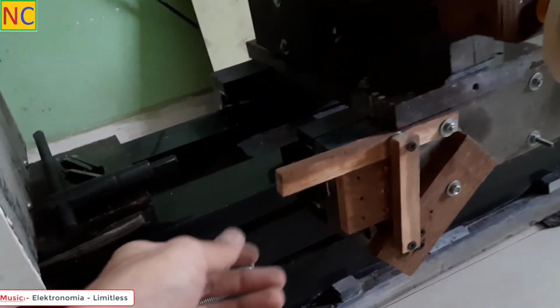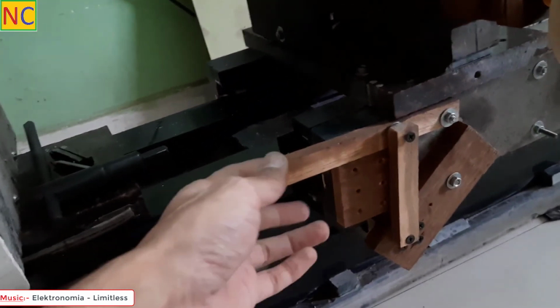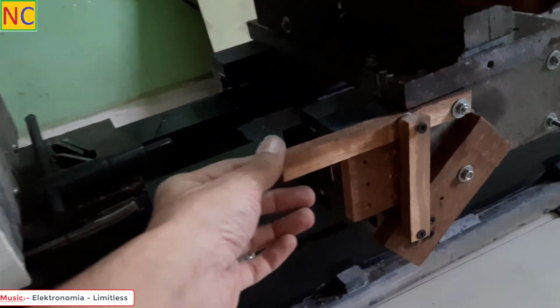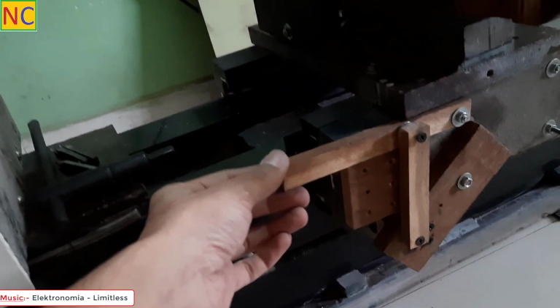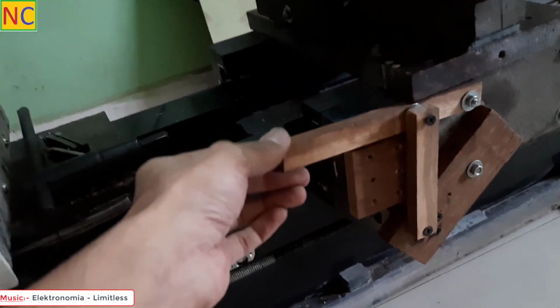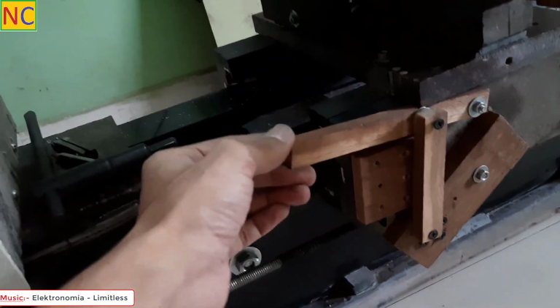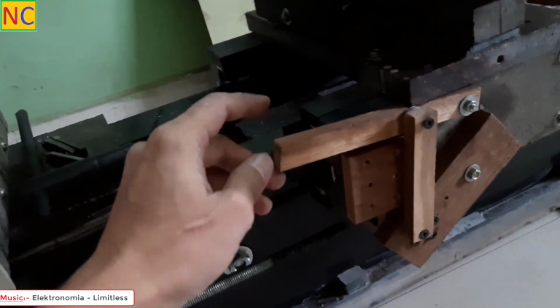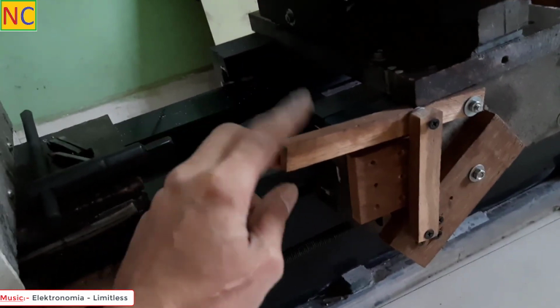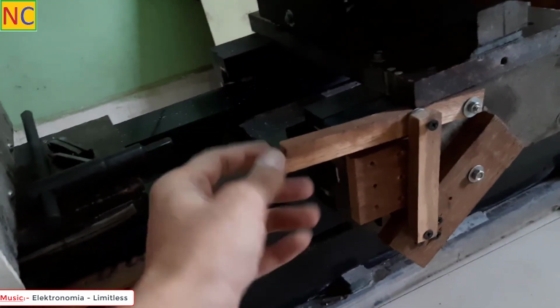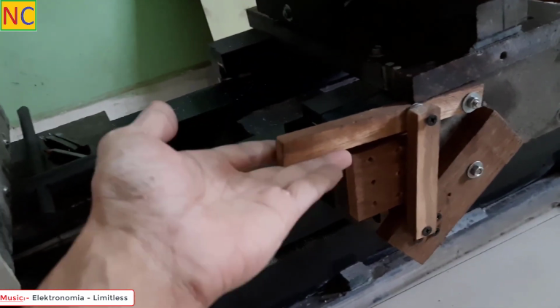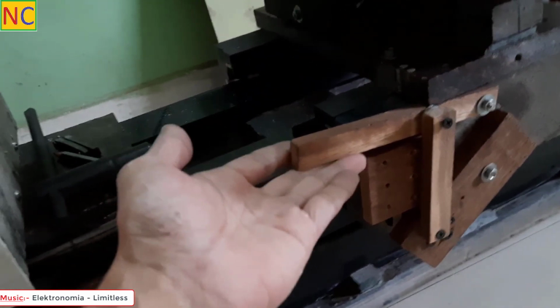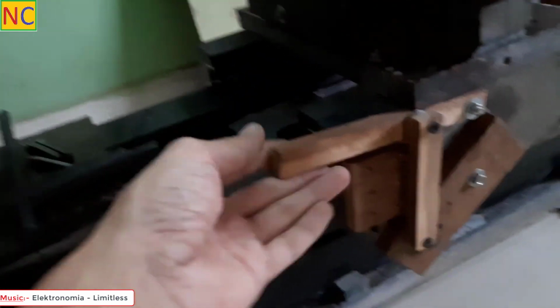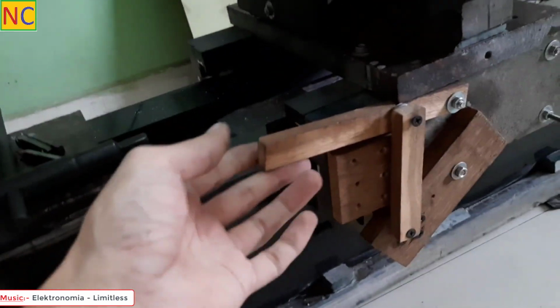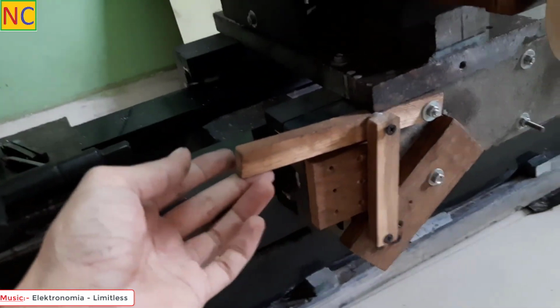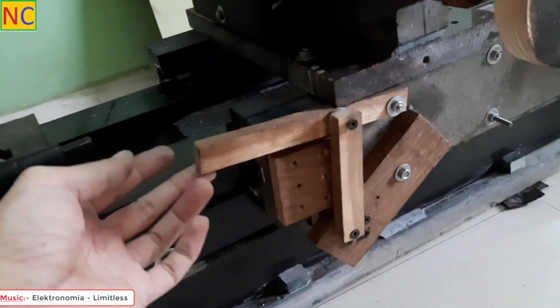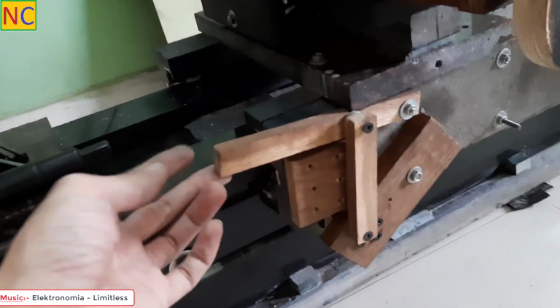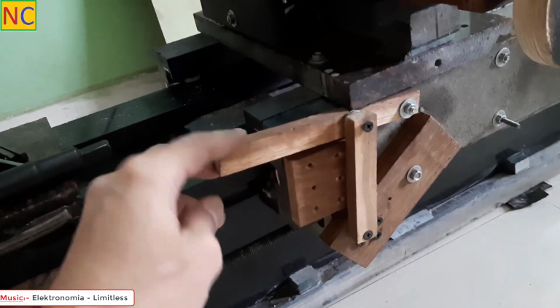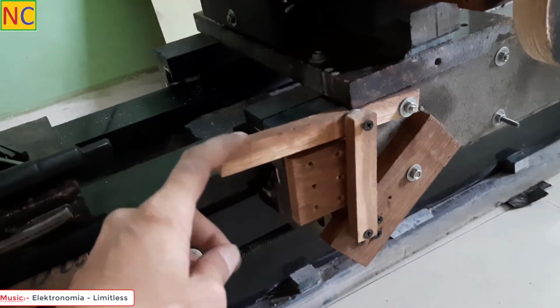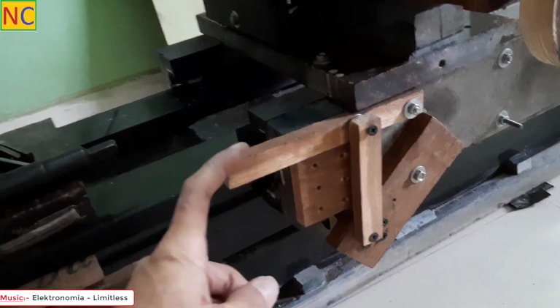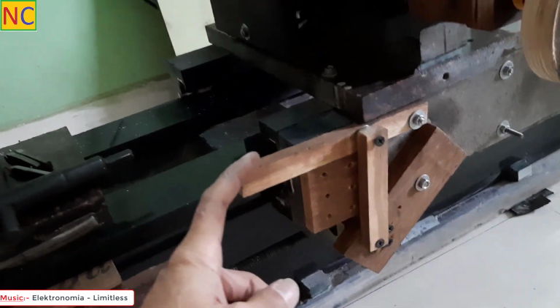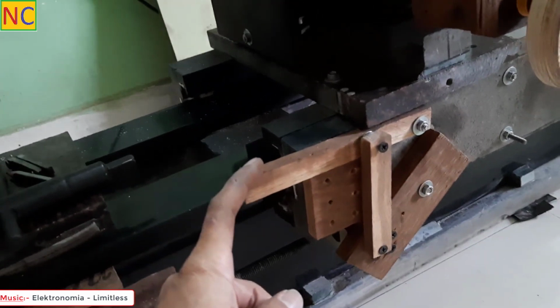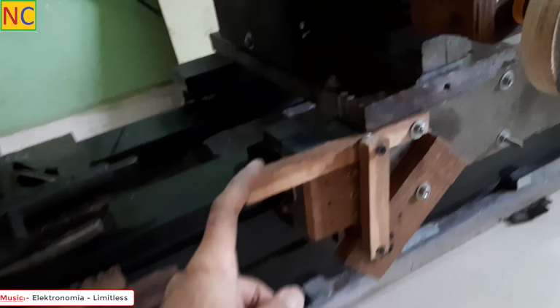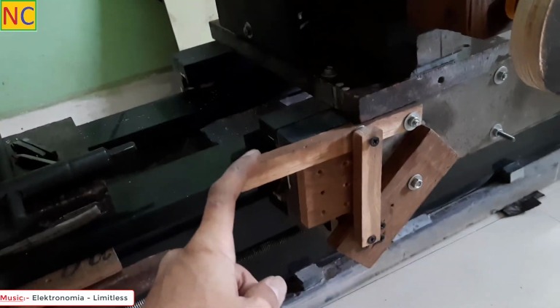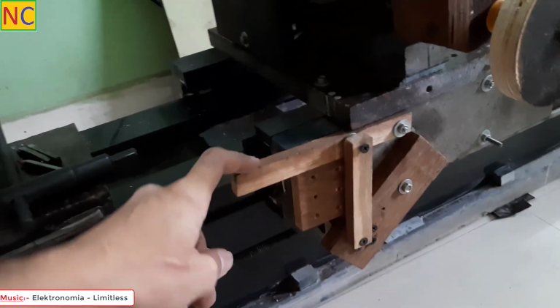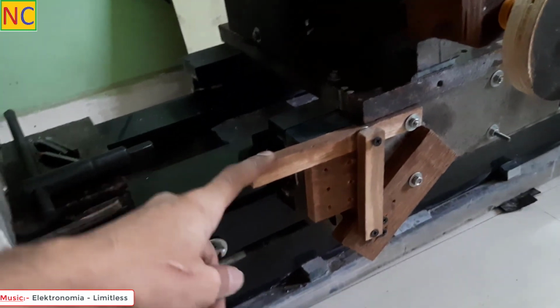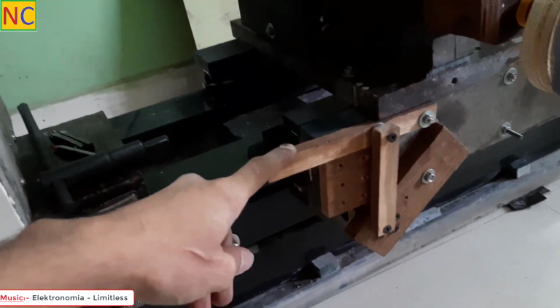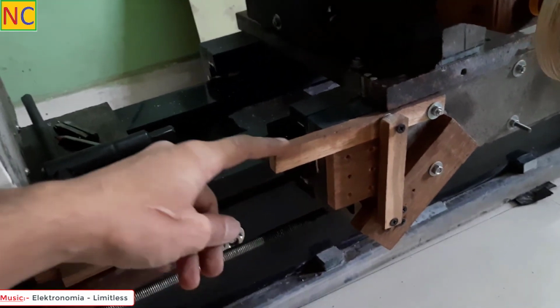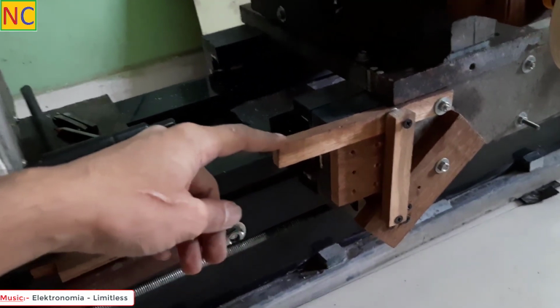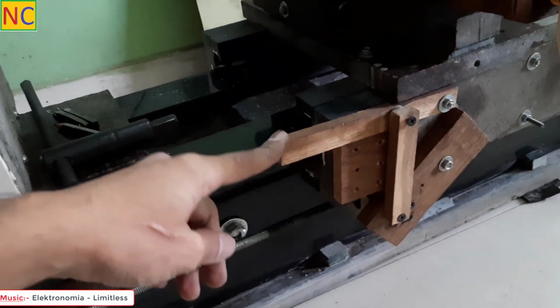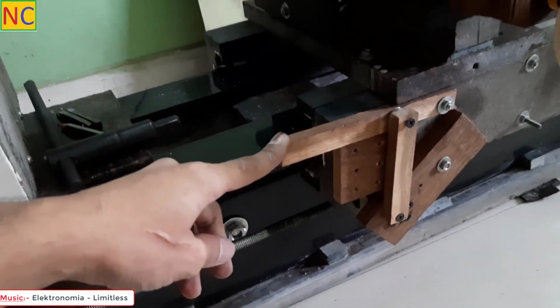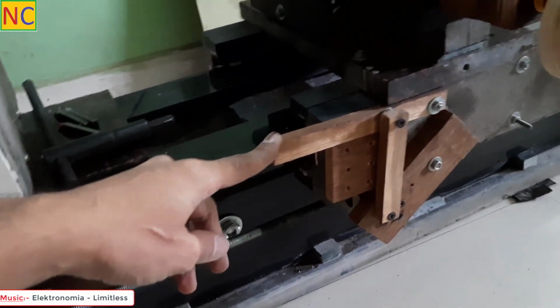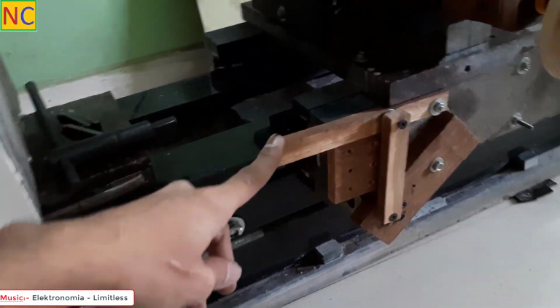This is the engage/disengage lever. If I pull up, it will engage, and if I press down, it will disengage.